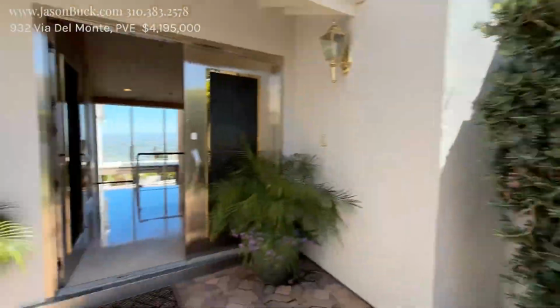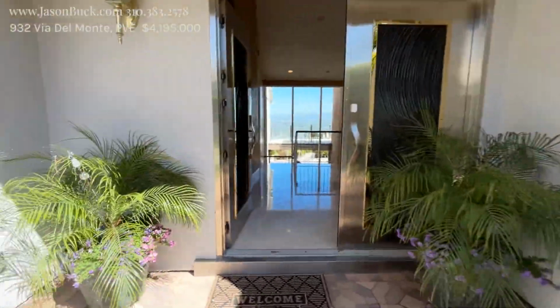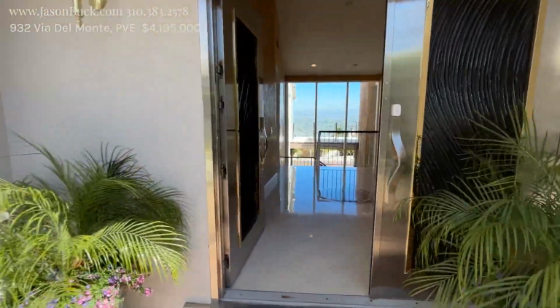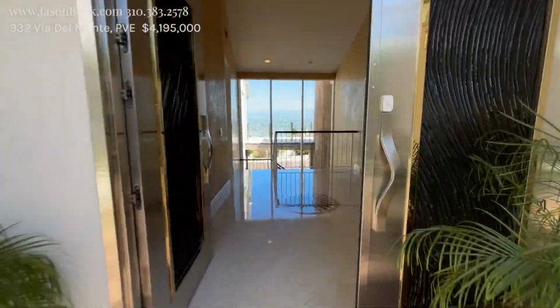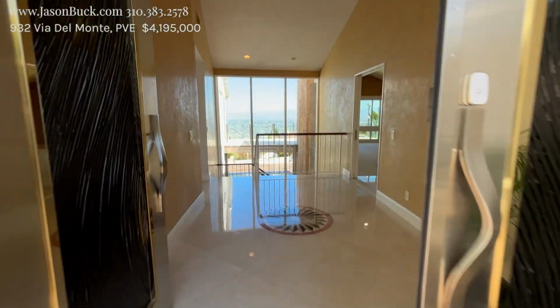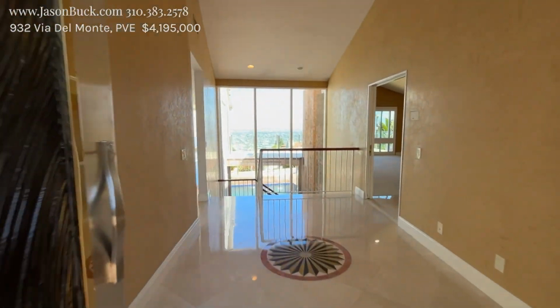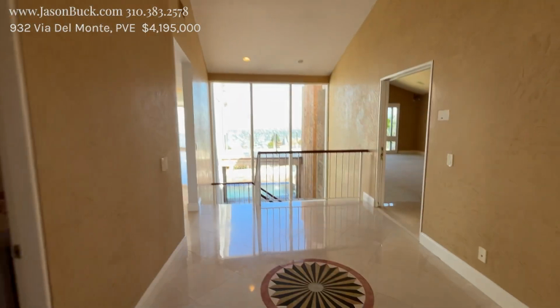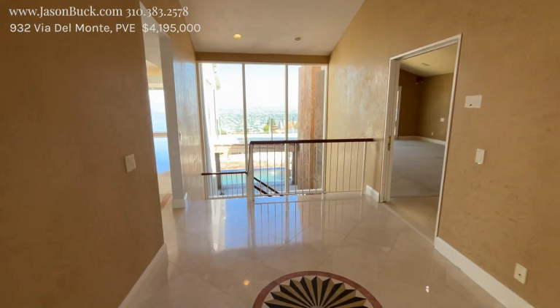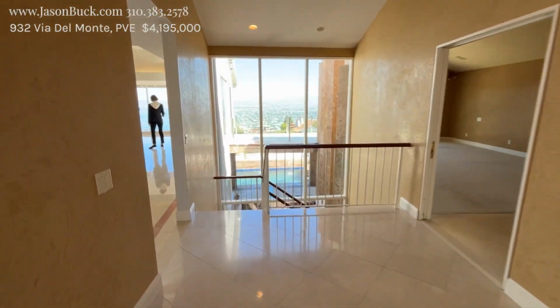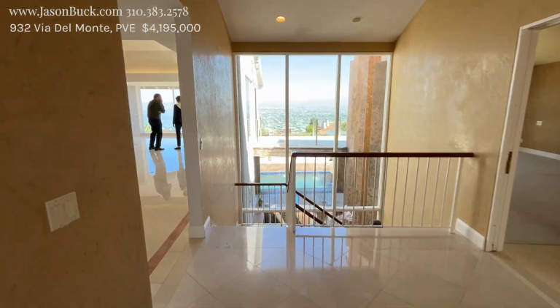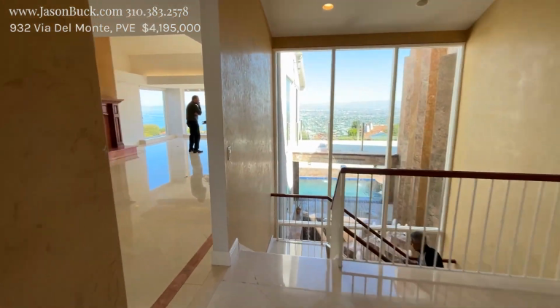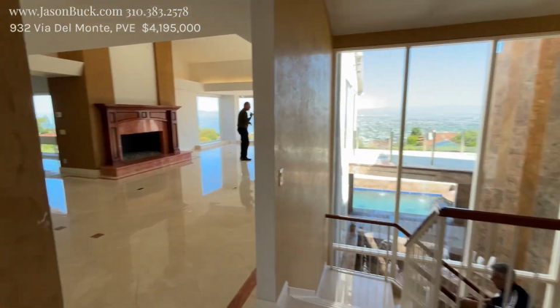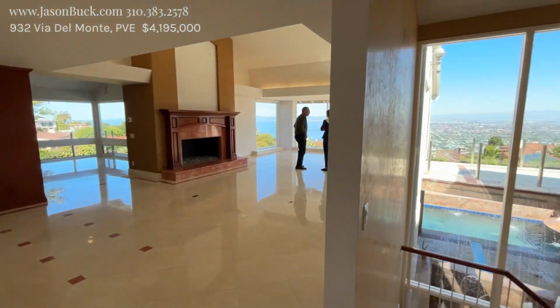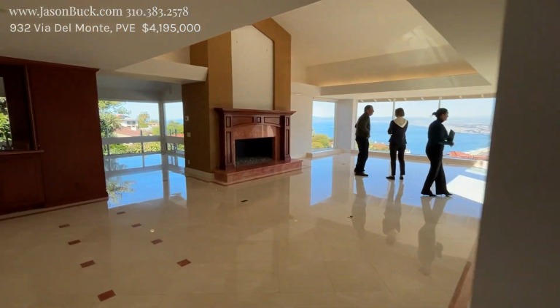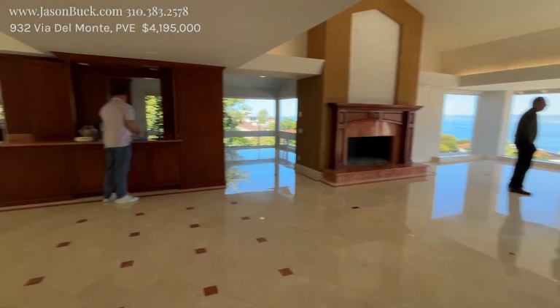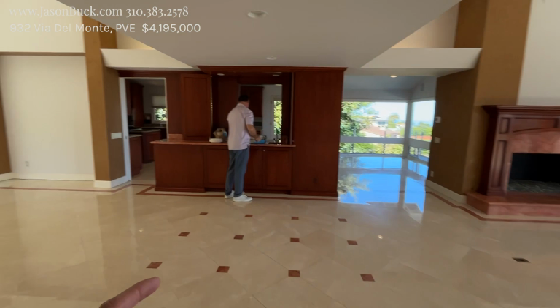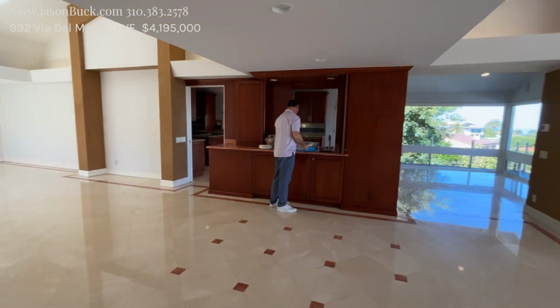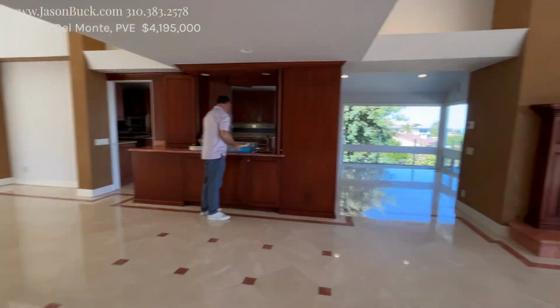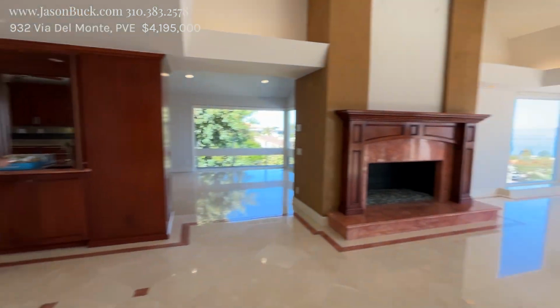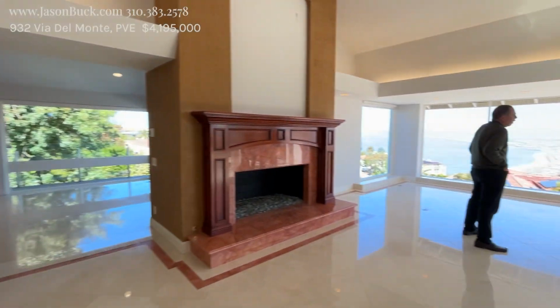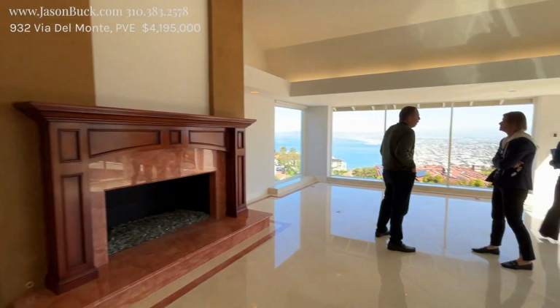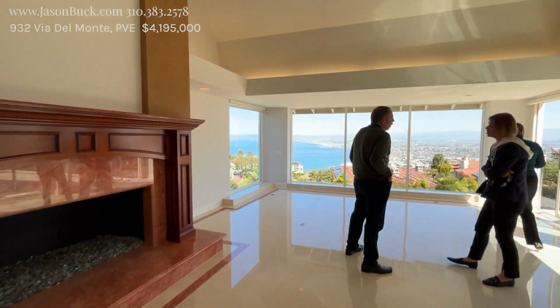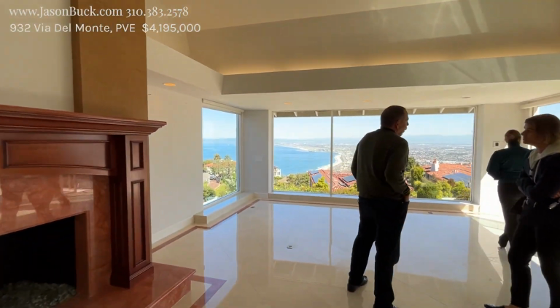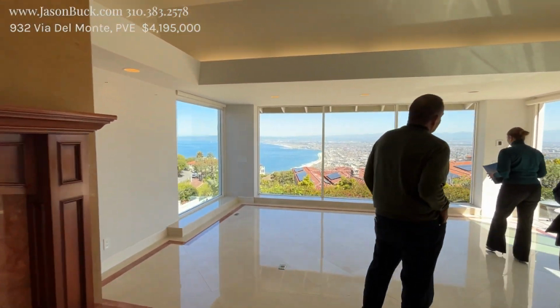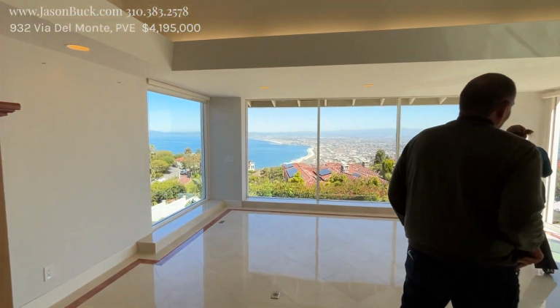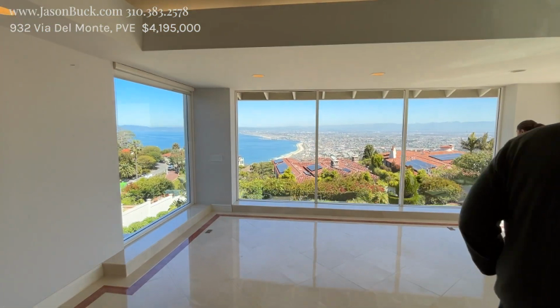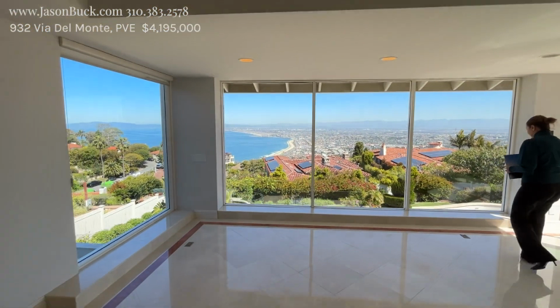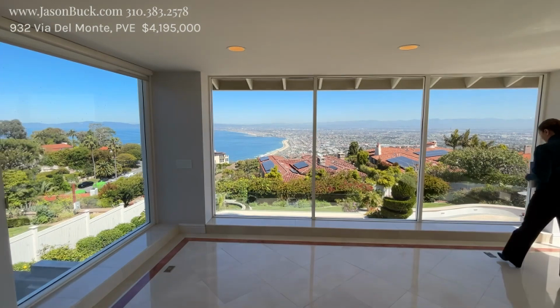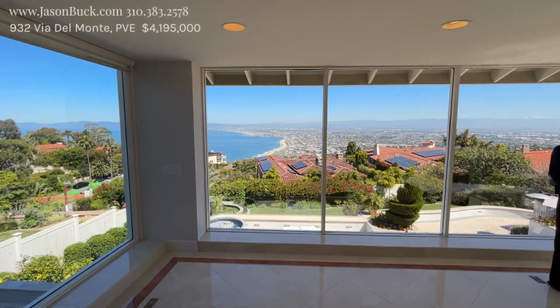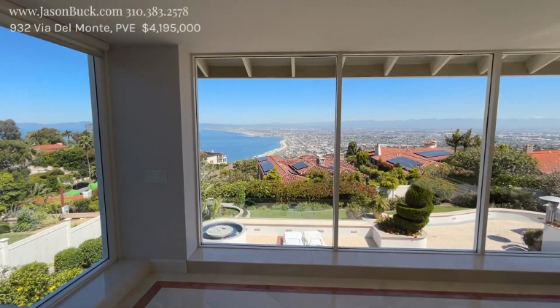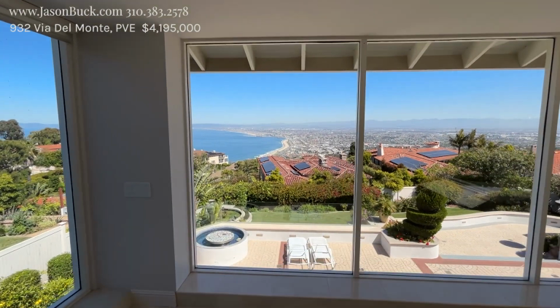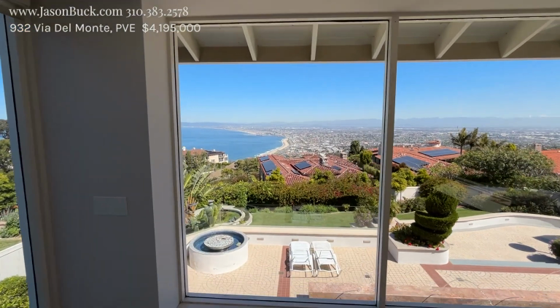But look at this — you walk in and shazam. I mean, there's really nothing like this. Nice big open area here, but this is where it's at. Oh my gosh, like straight up the beach. This is beautiful.